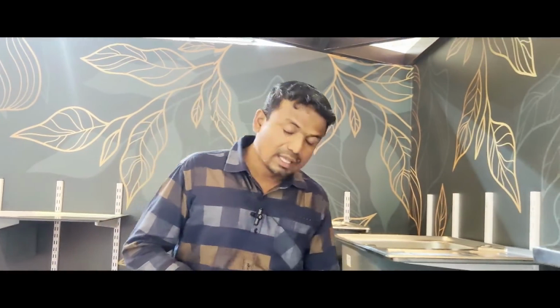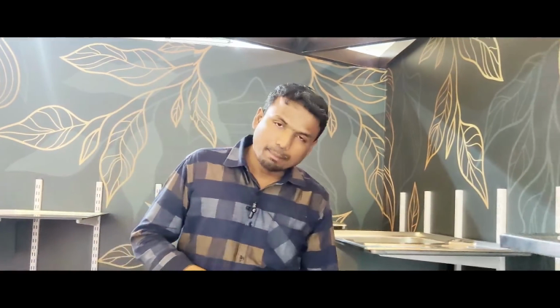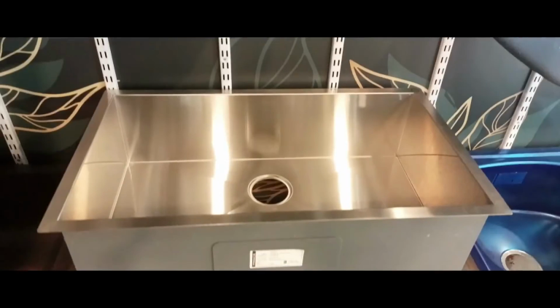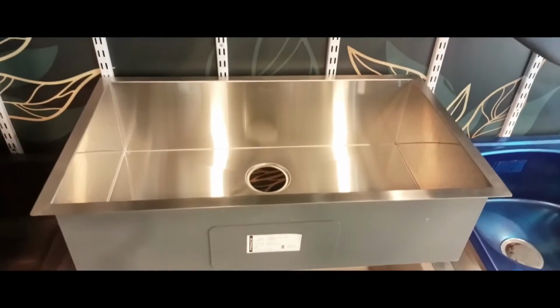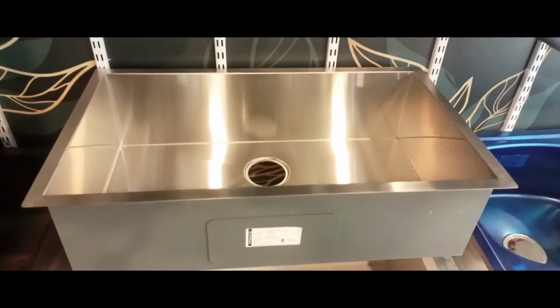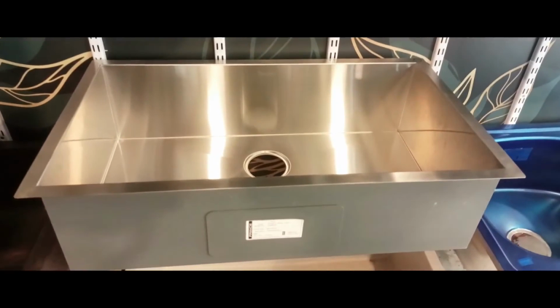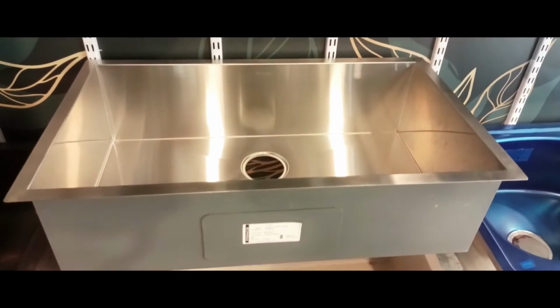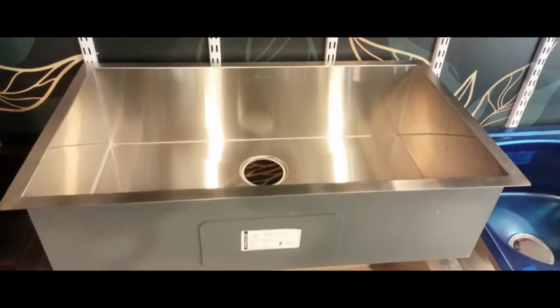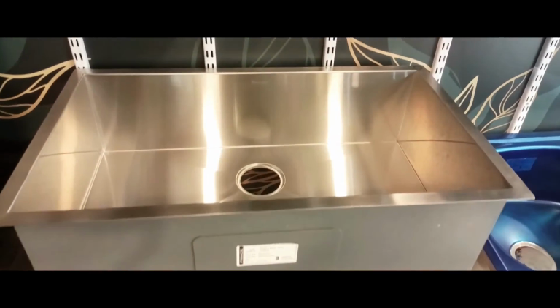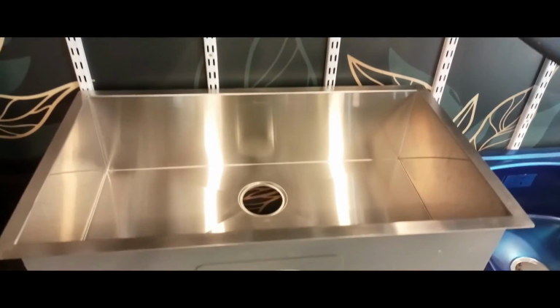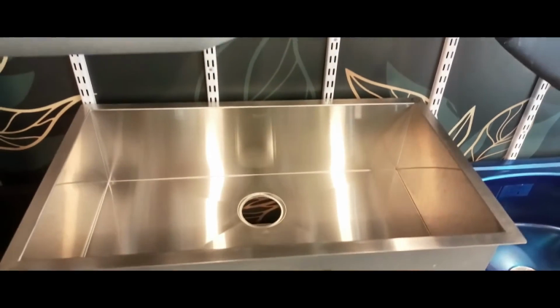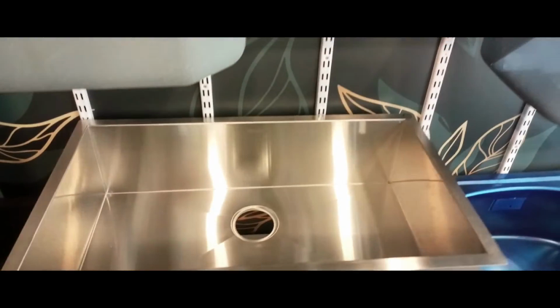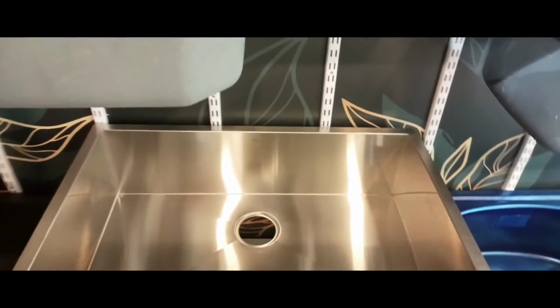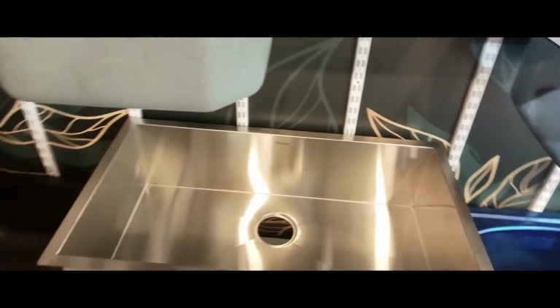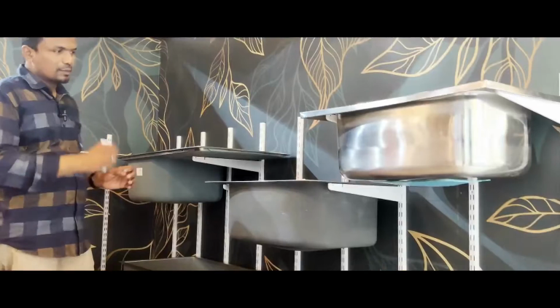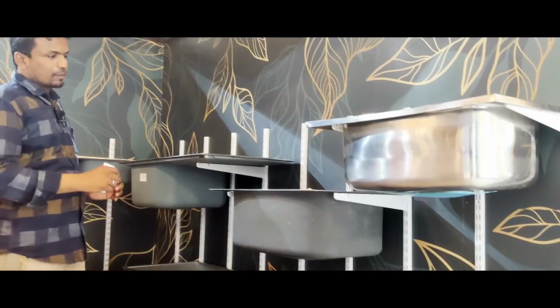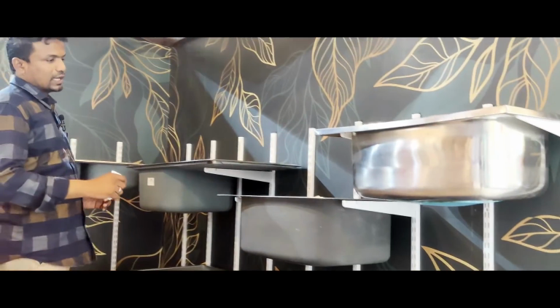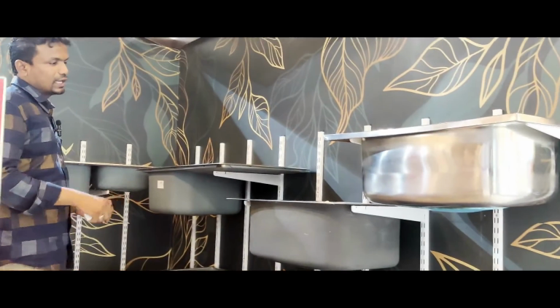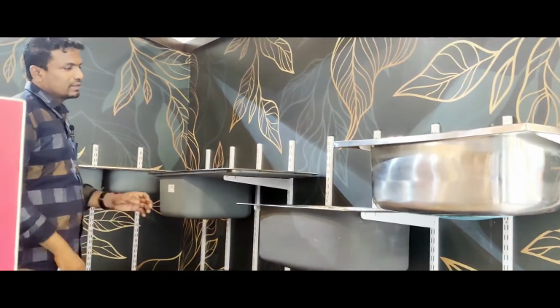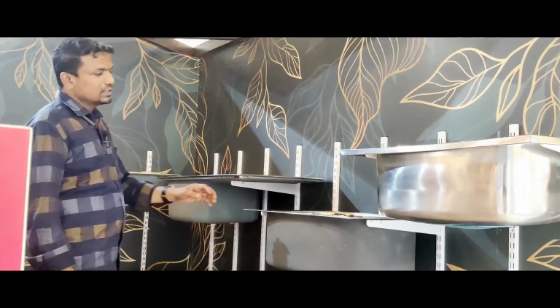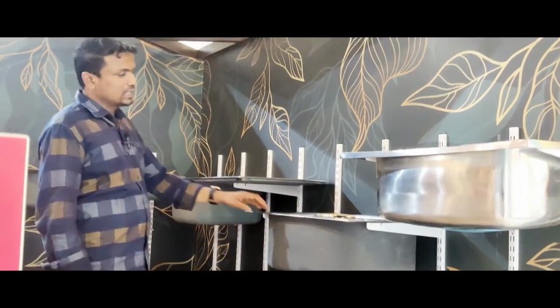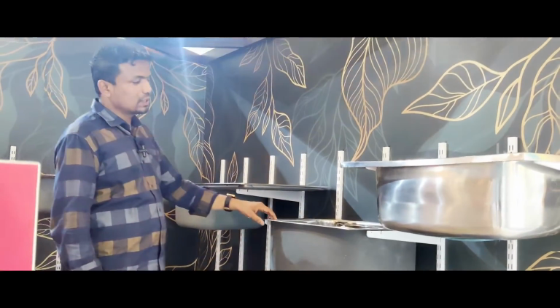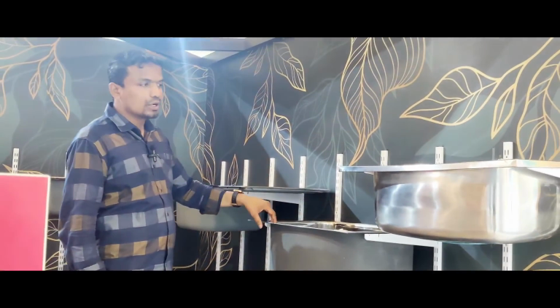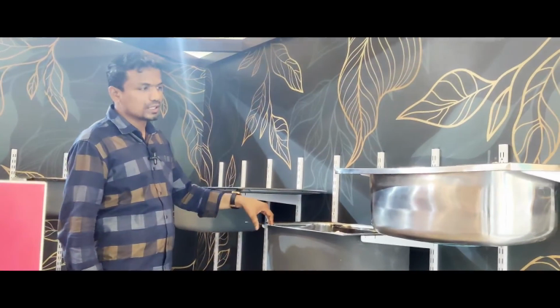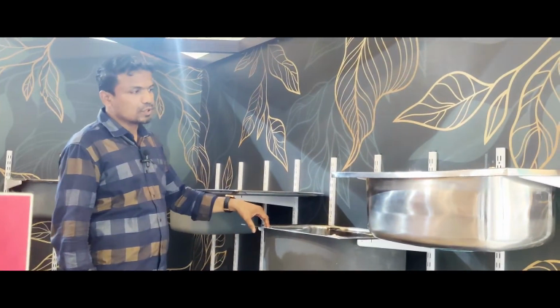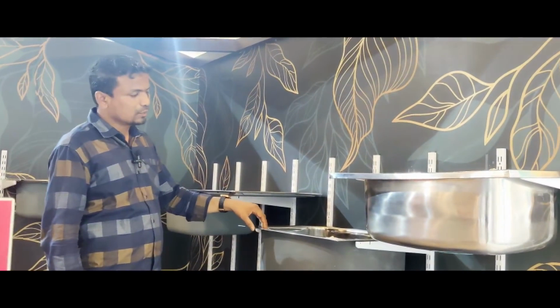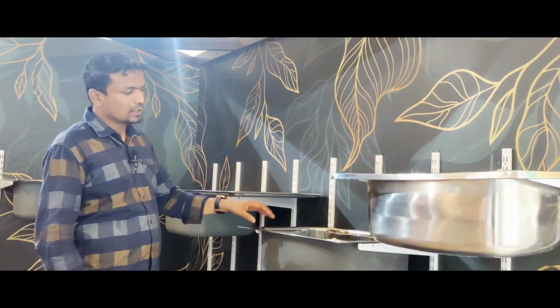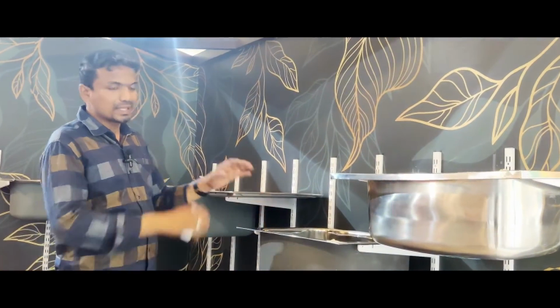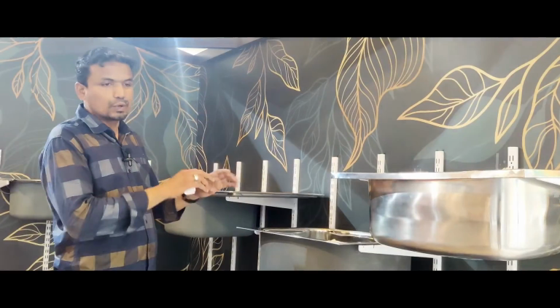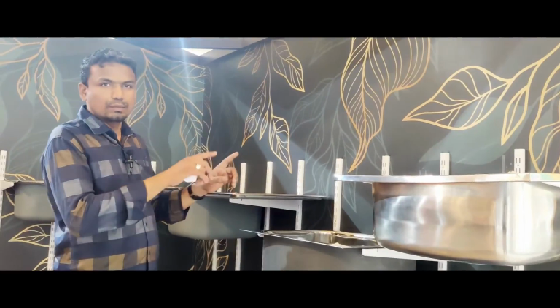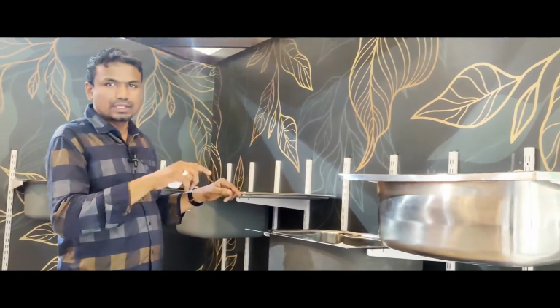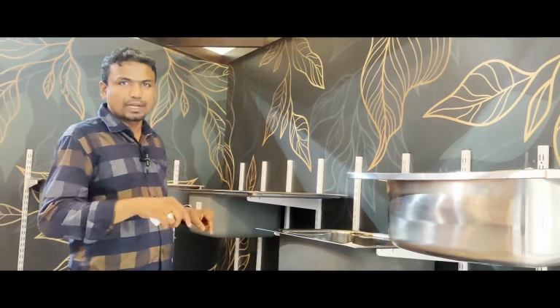This is a plate. This is a mold sink. This is a steel plate.